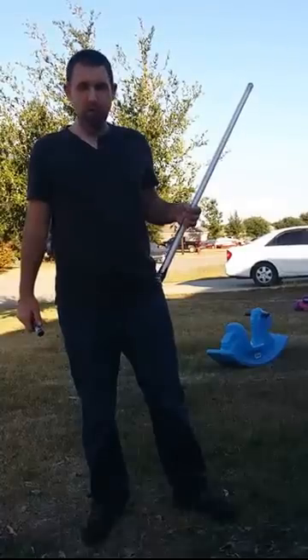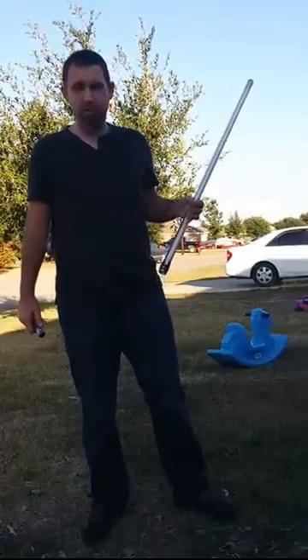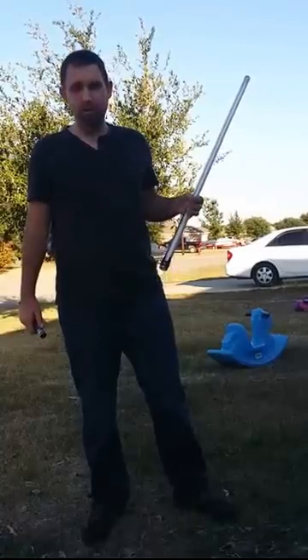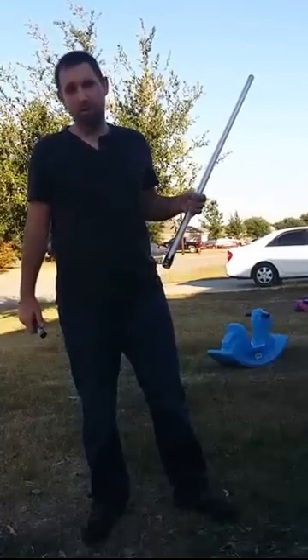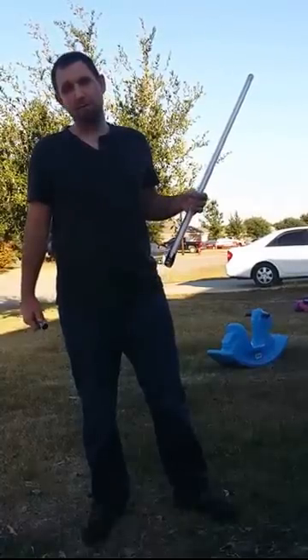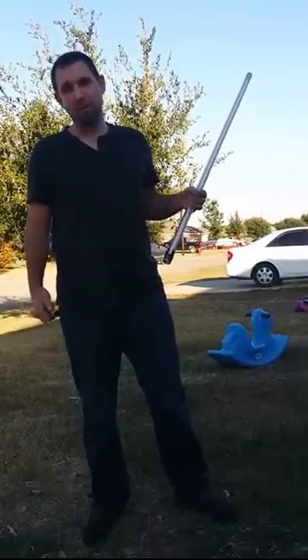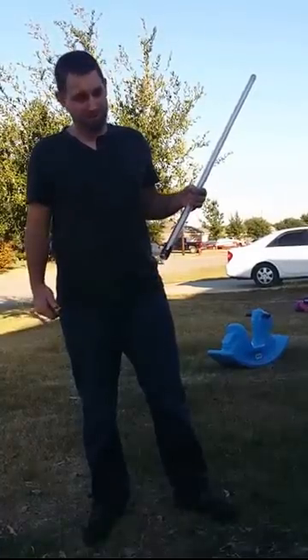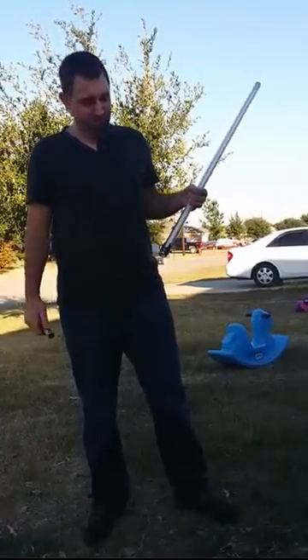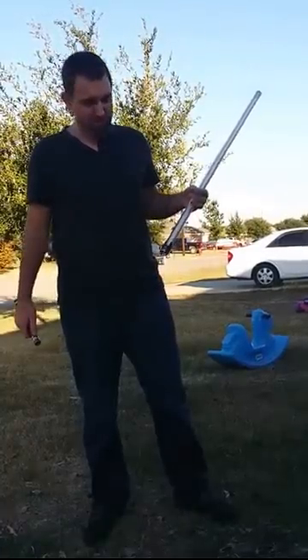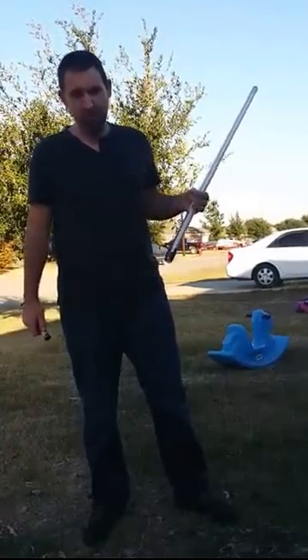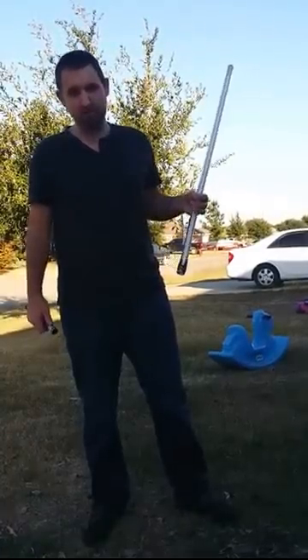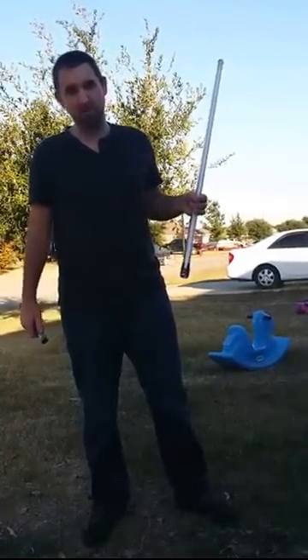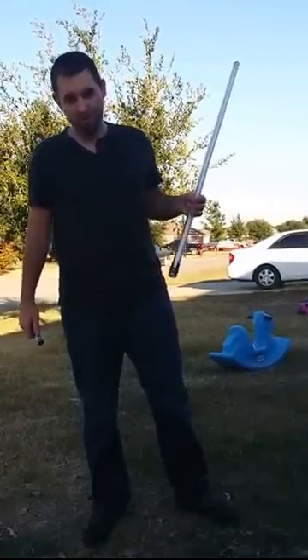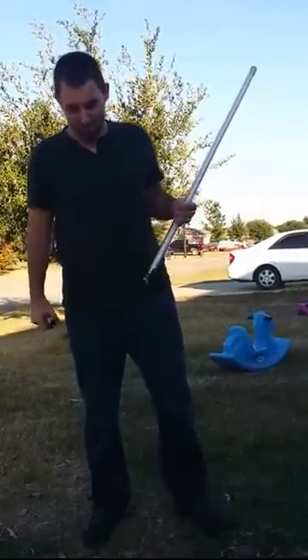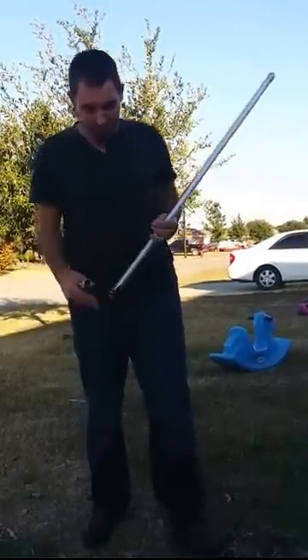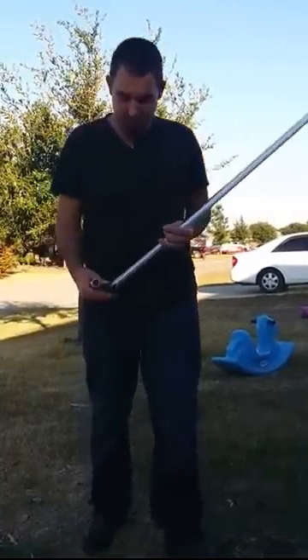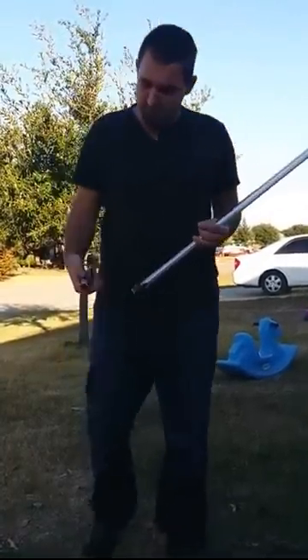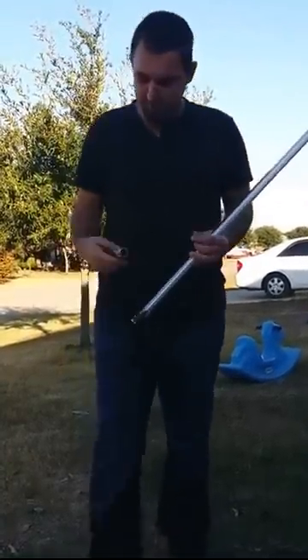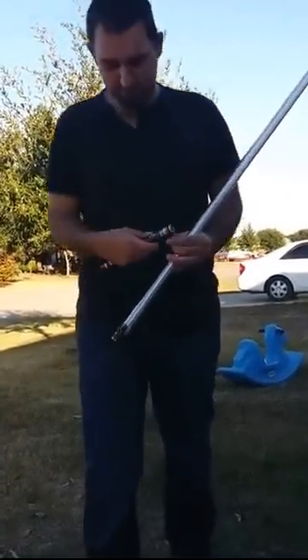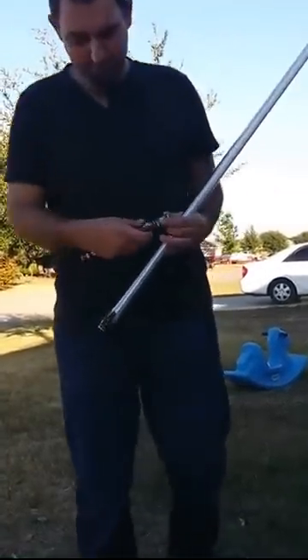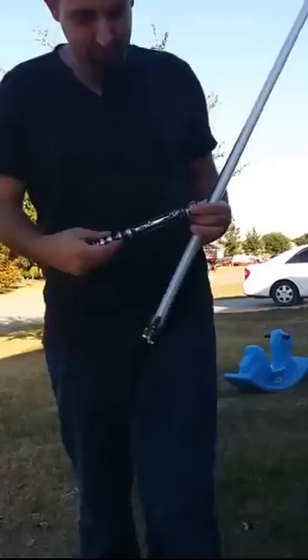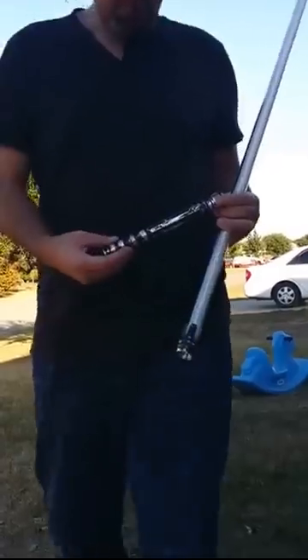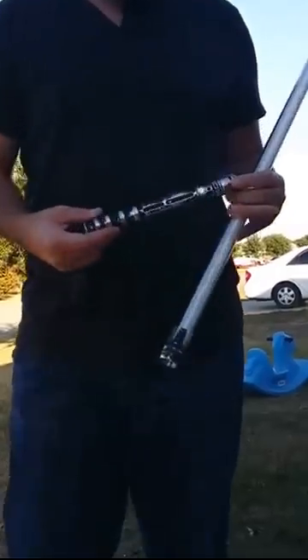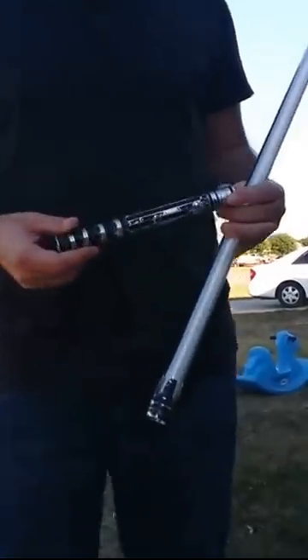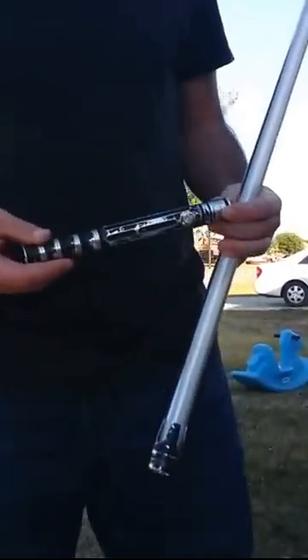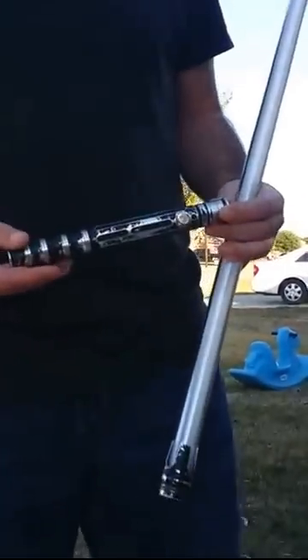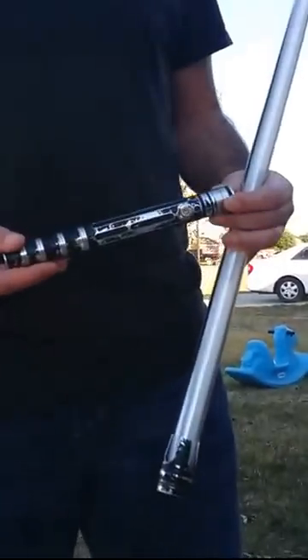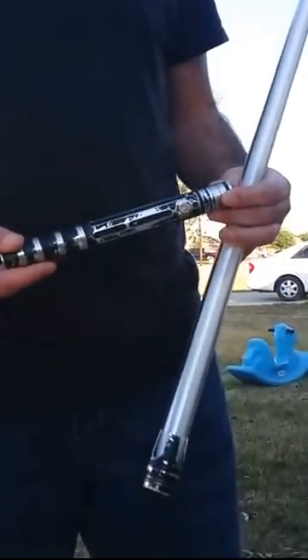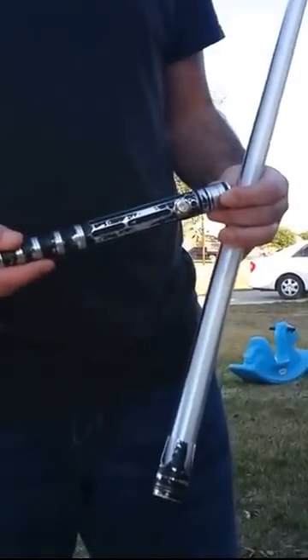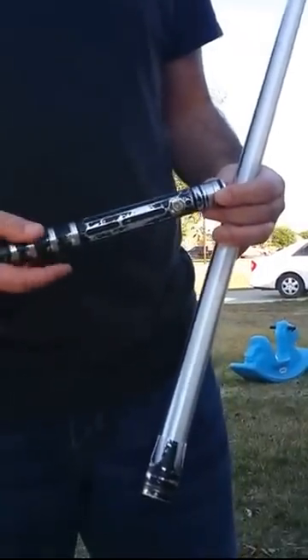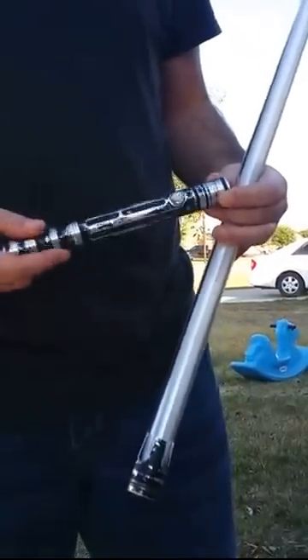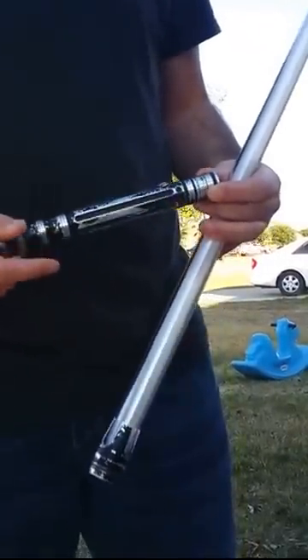Hello Internet. I'm going to show you how to use my new laser saber. Custom made. I've got my laser pointer.